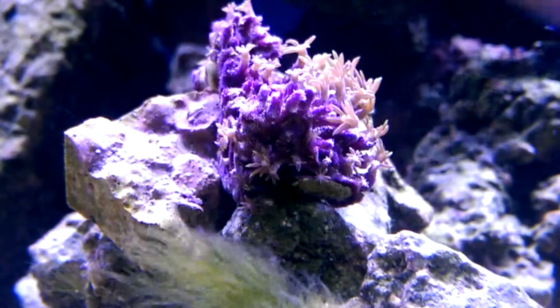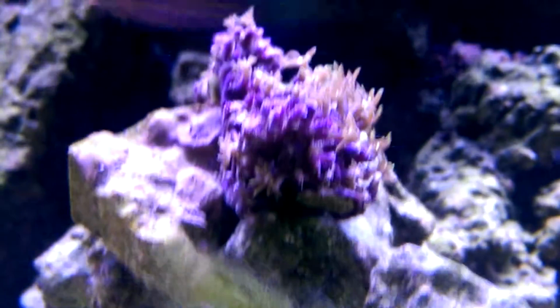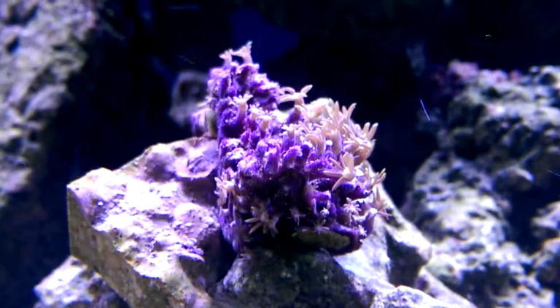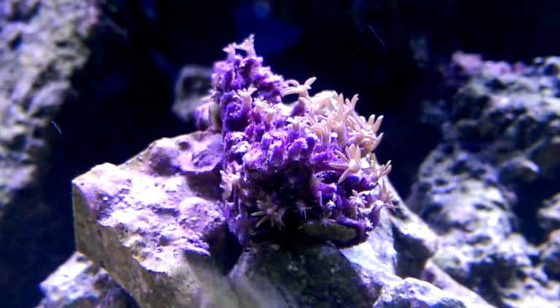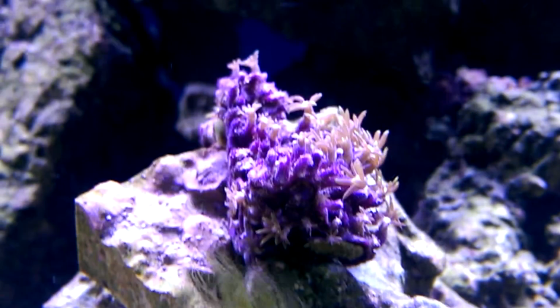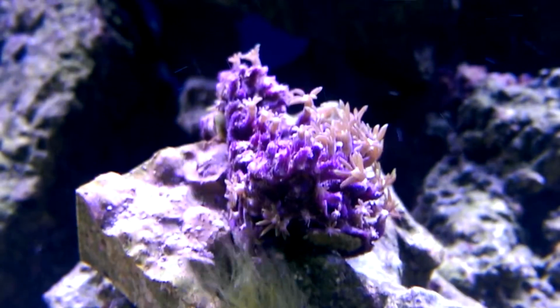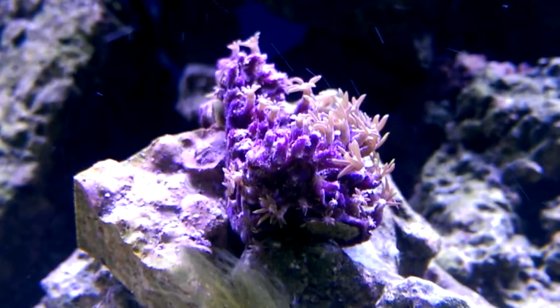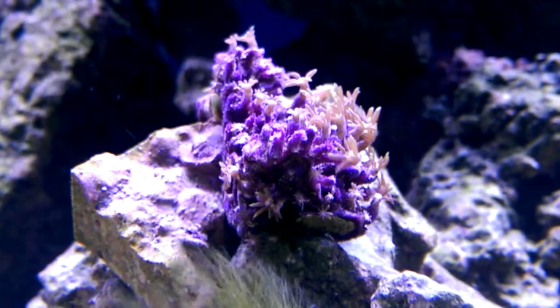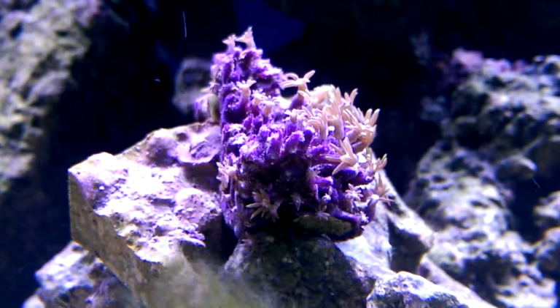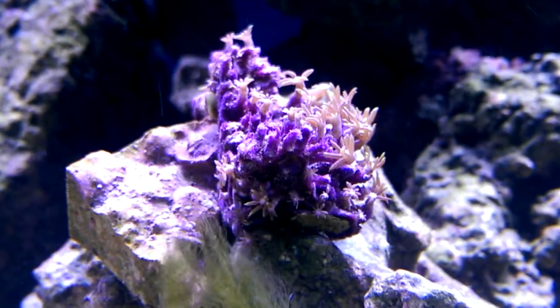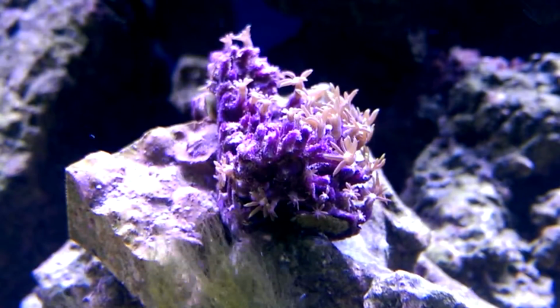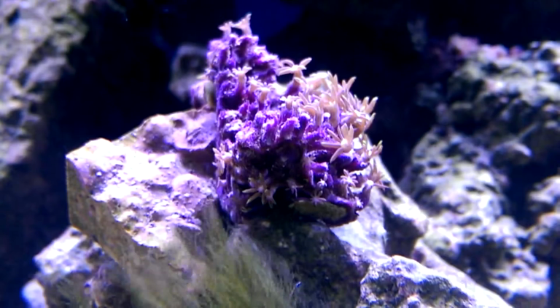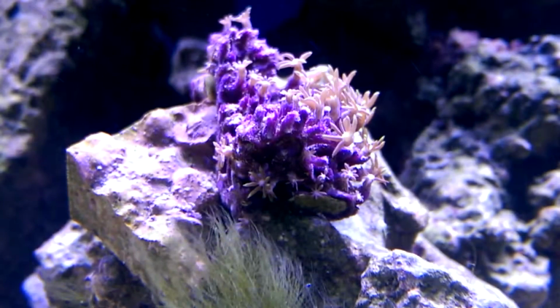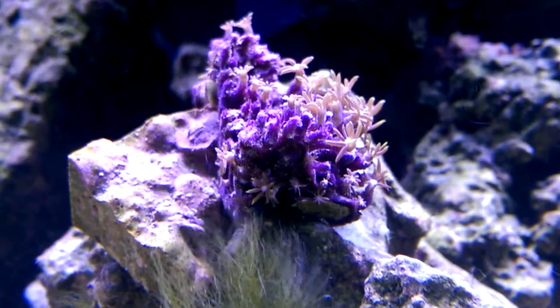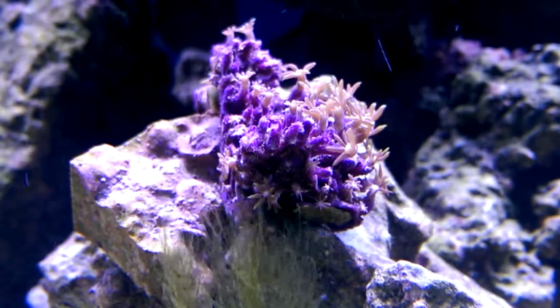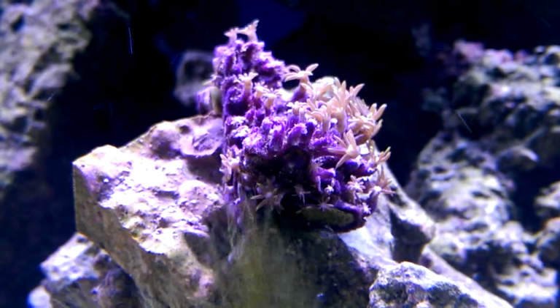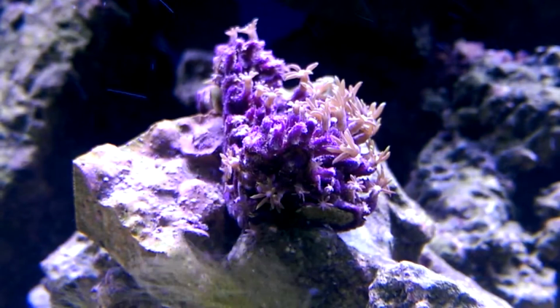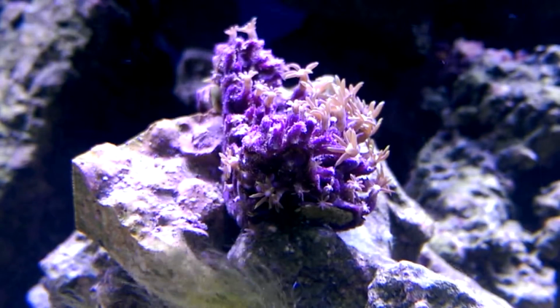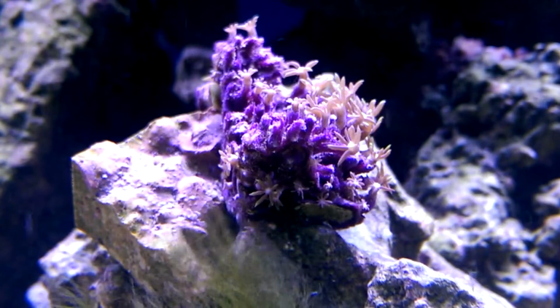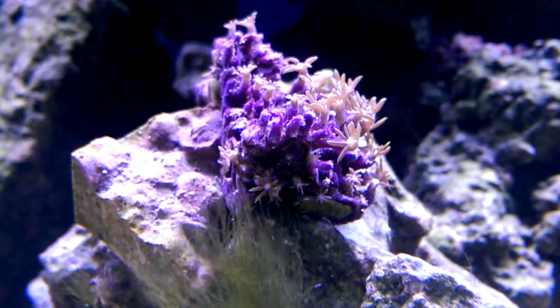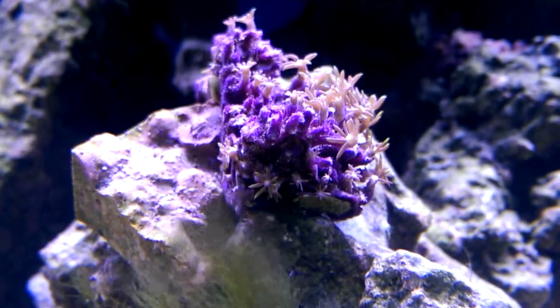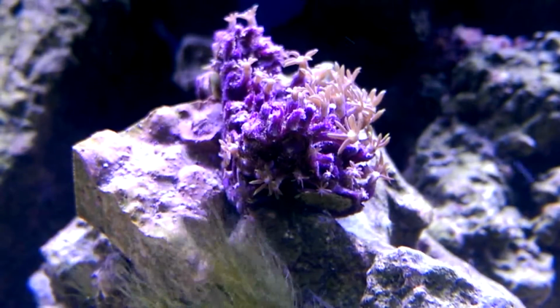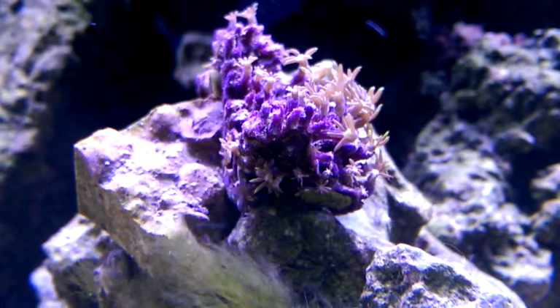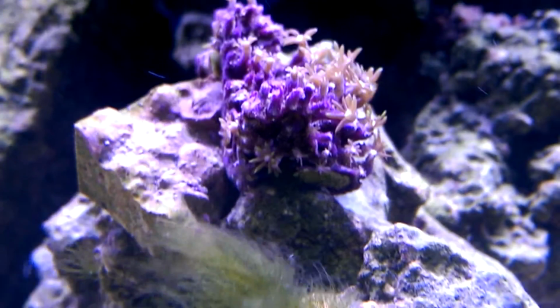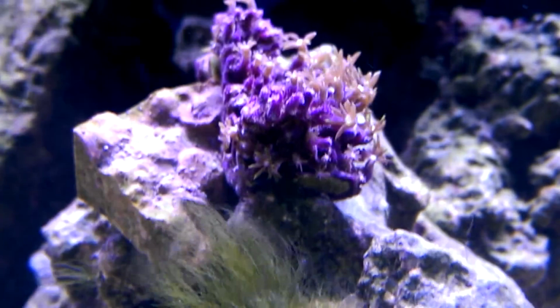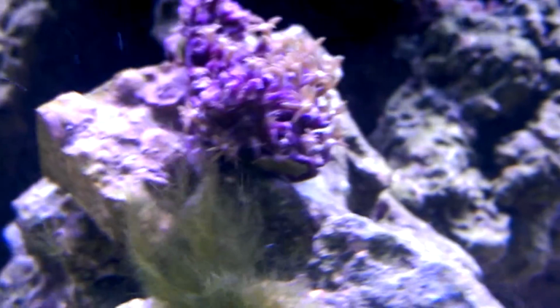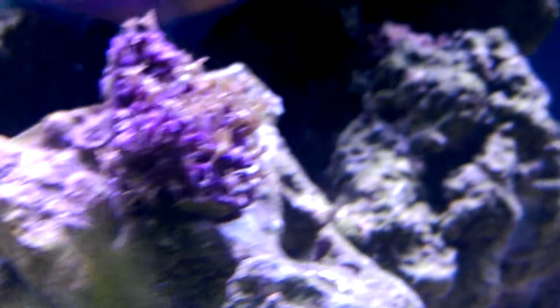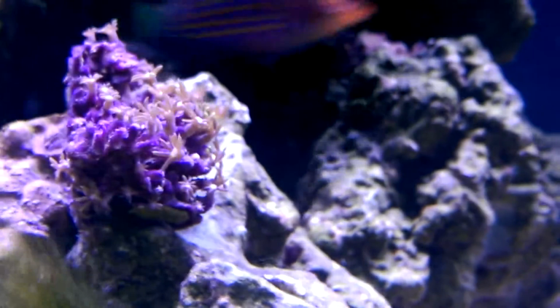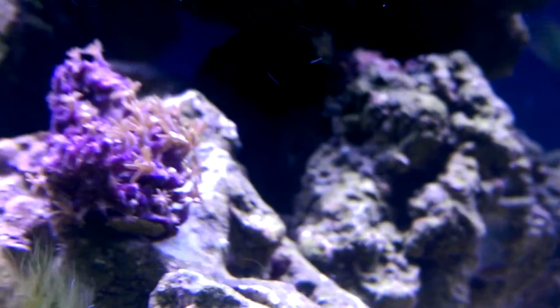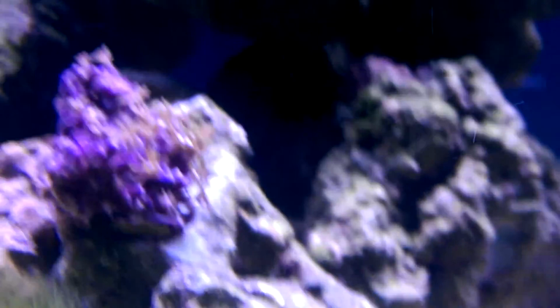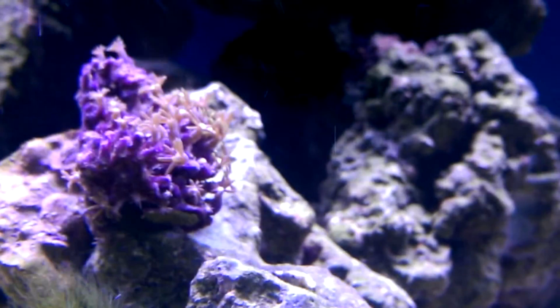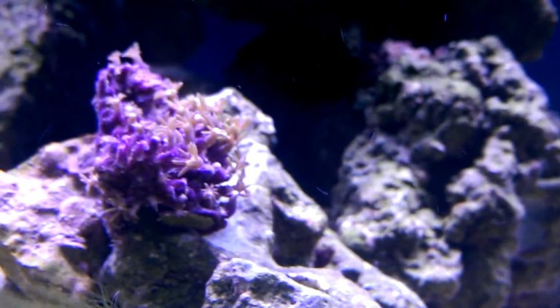Hi YouTube, this is about my green star polyp. It's a new frag that I just bought. I've seen a lot of questions online about it not opening up. Mine did take a couple days to open up.